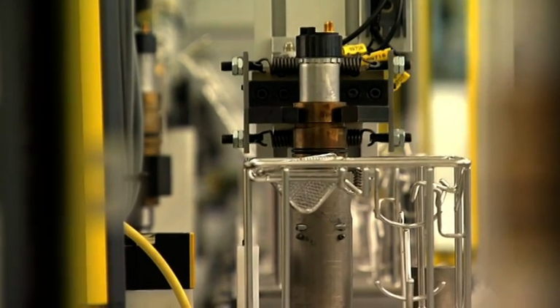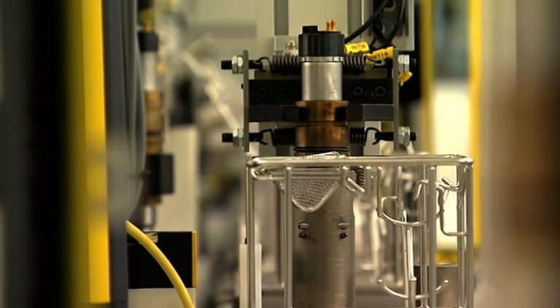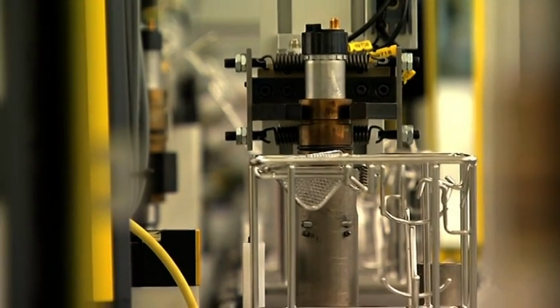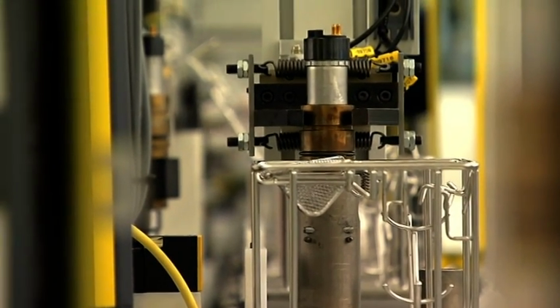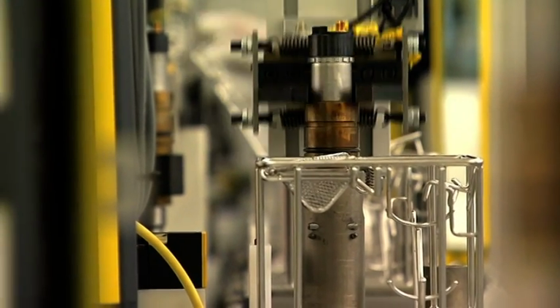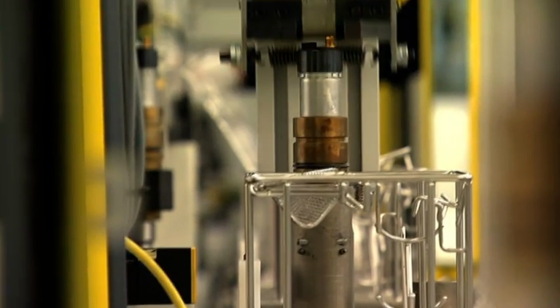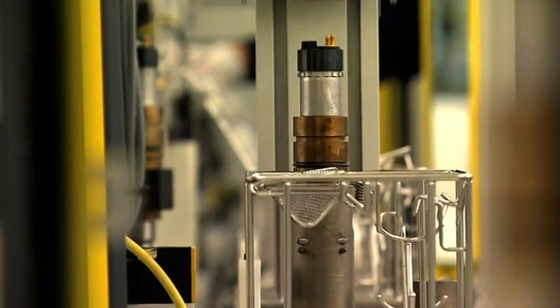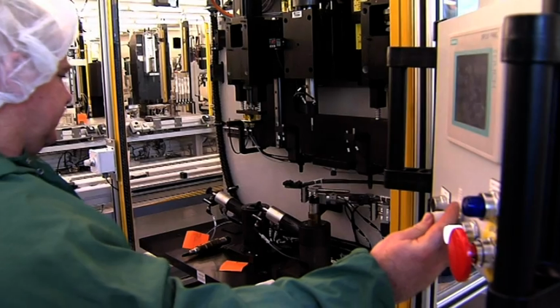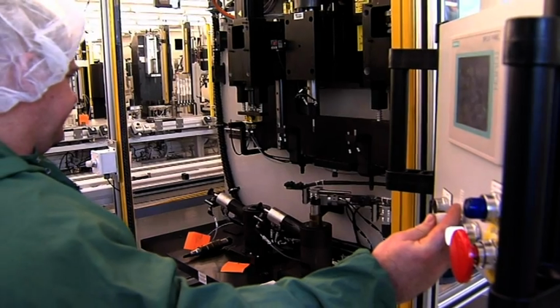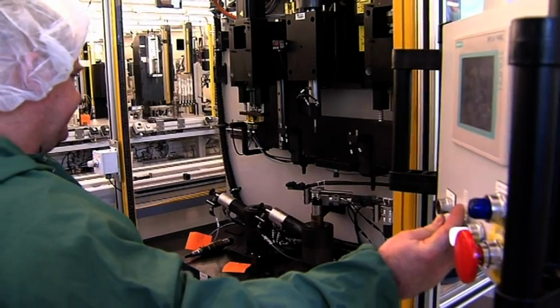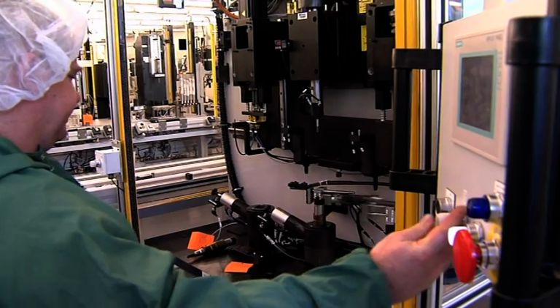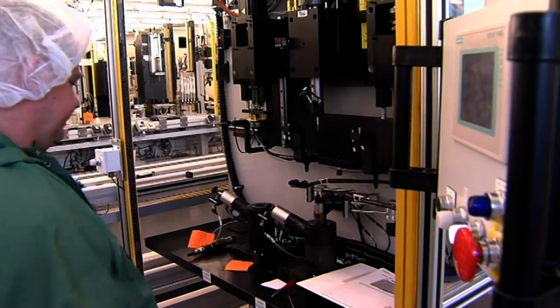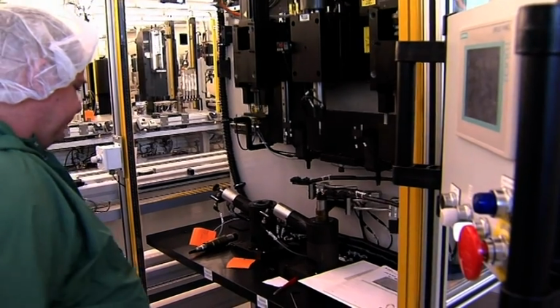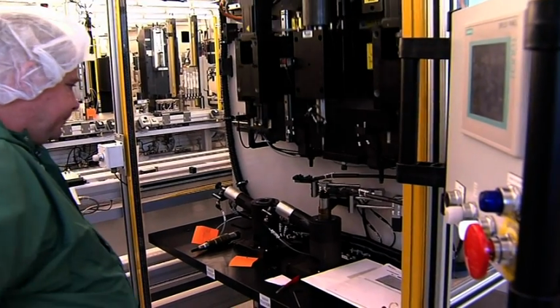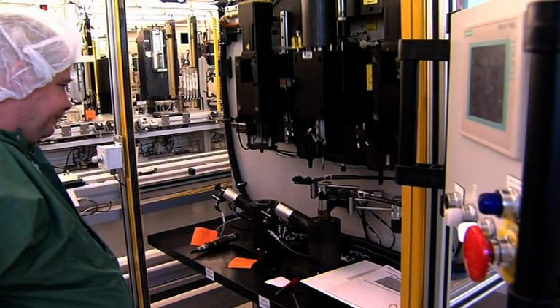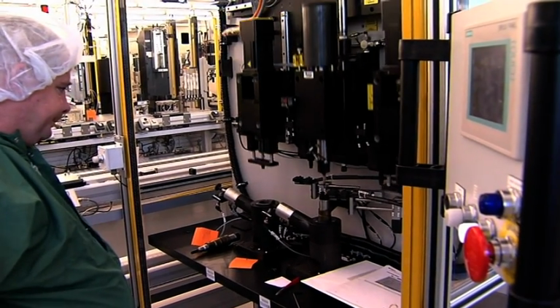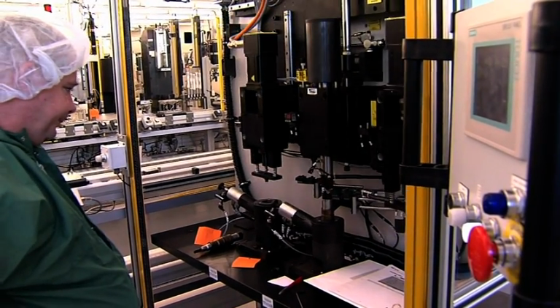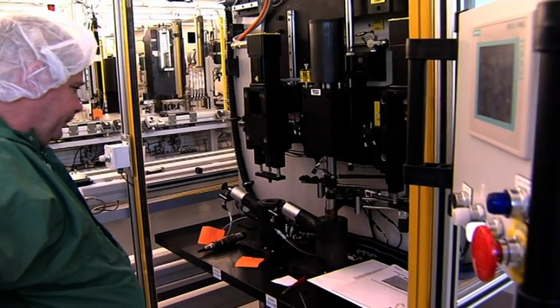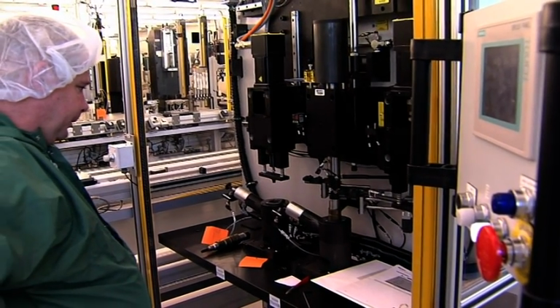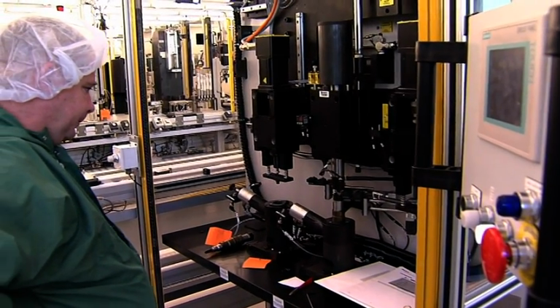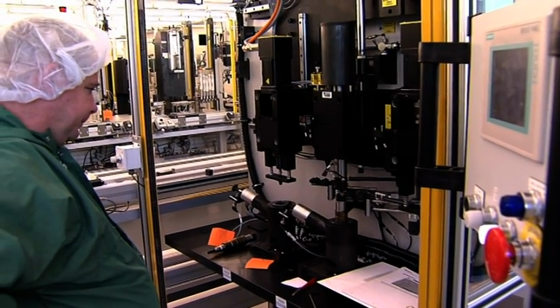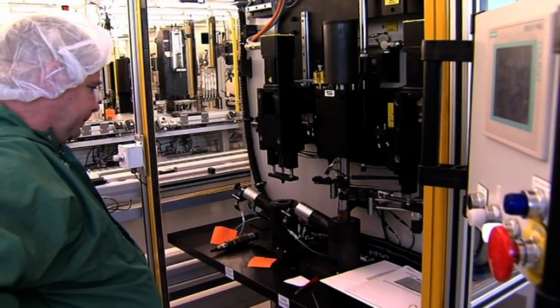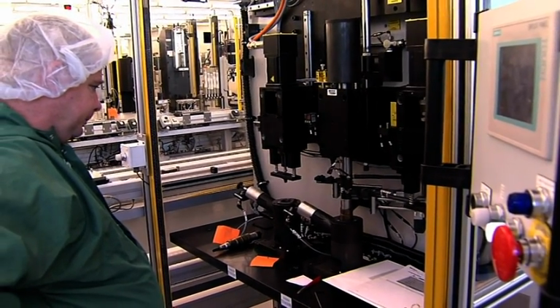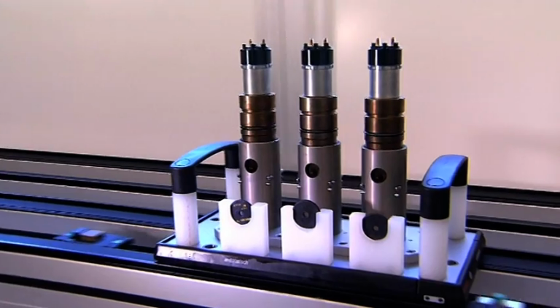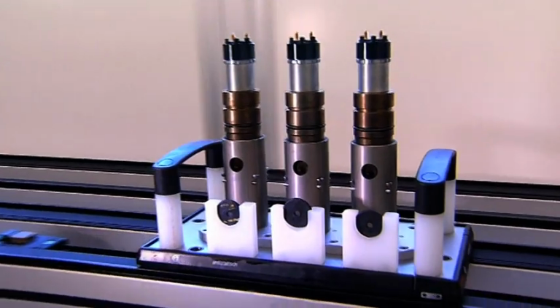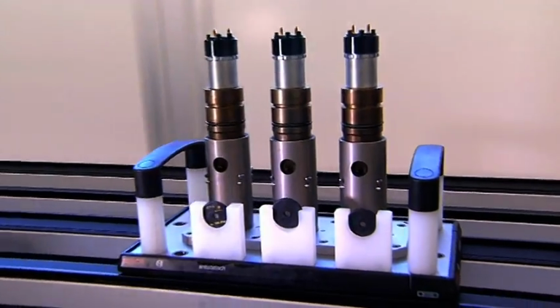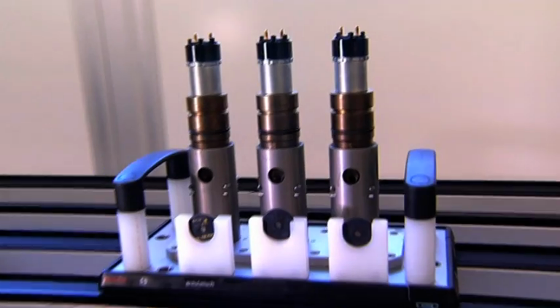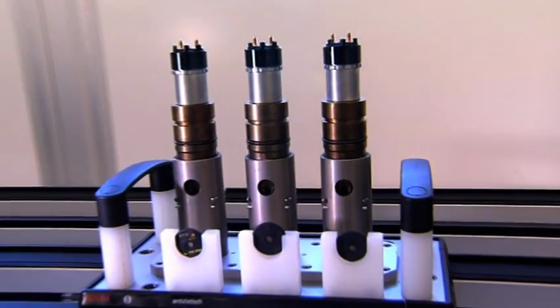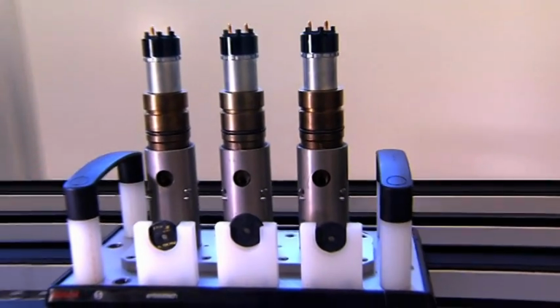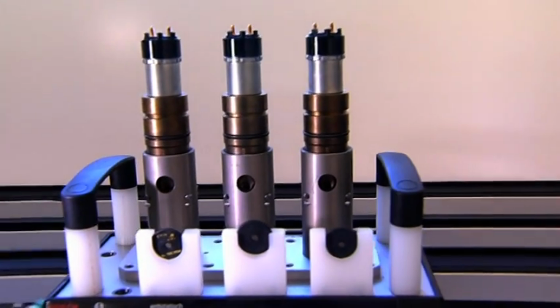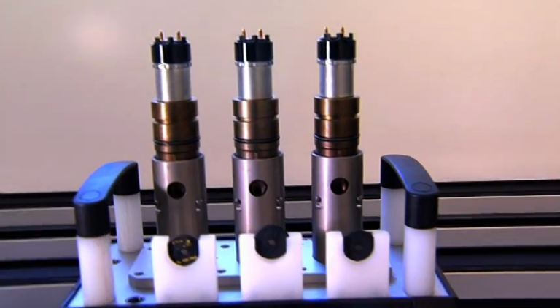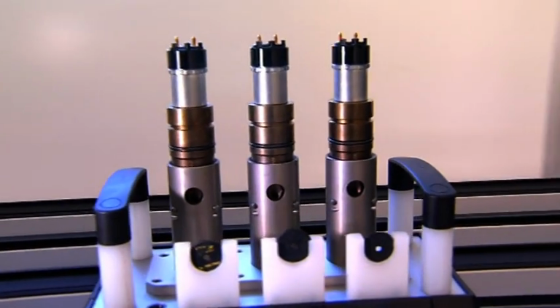Each injector is marked with a code that enables the engine management system to compensate if there should be any minimal variation between the injectors on an engine.